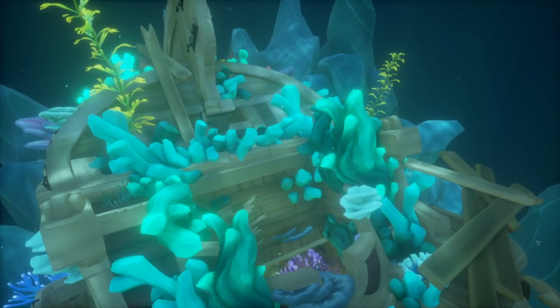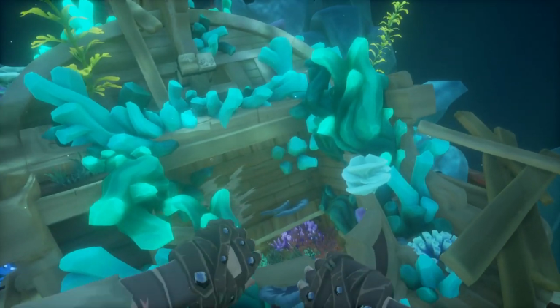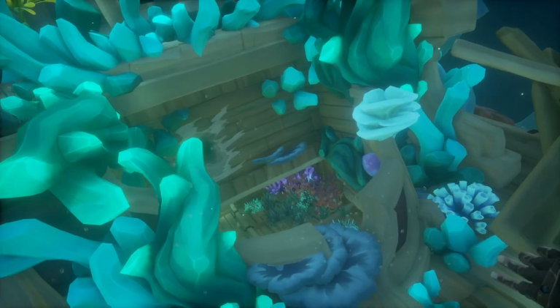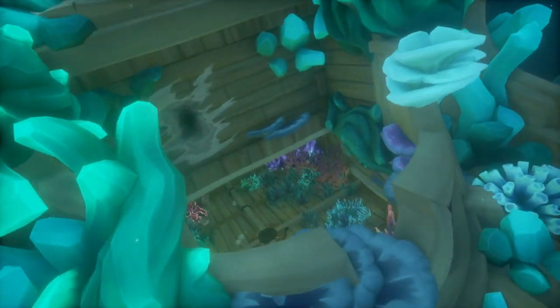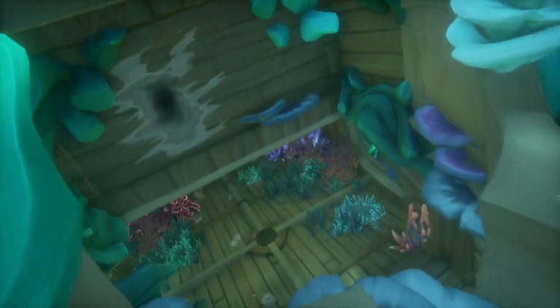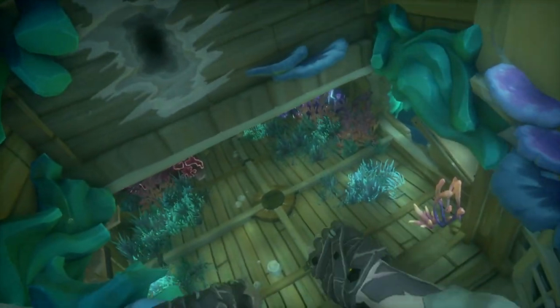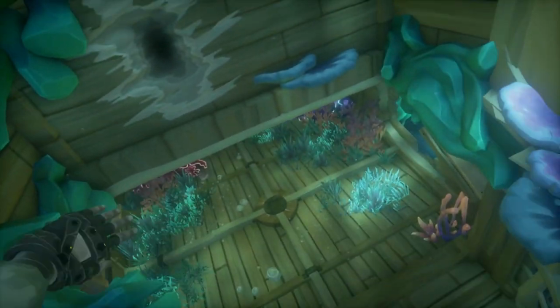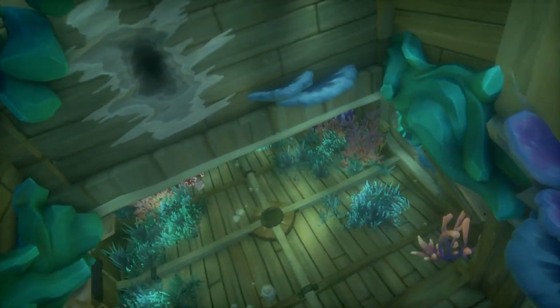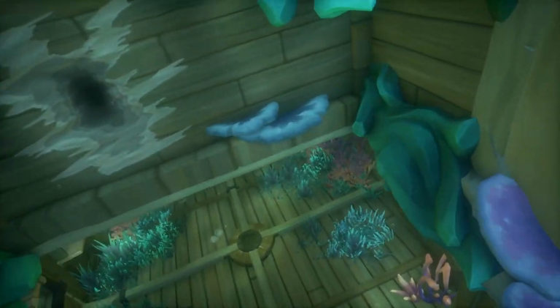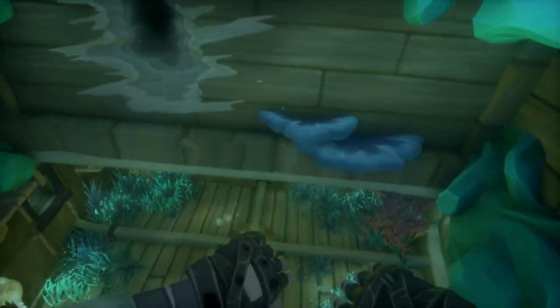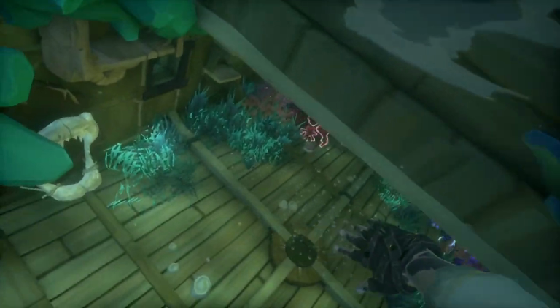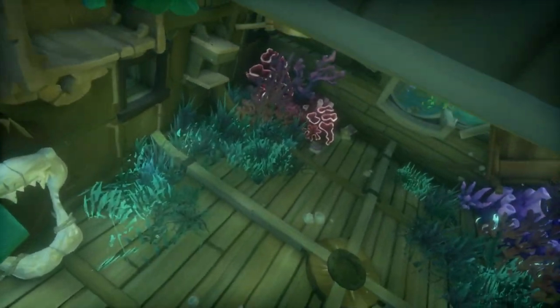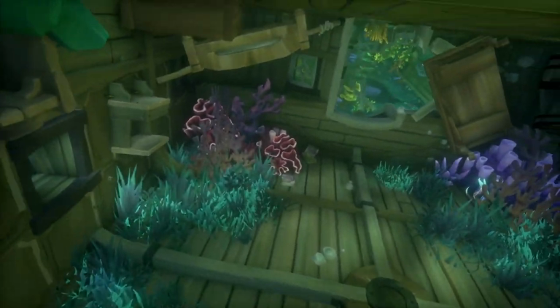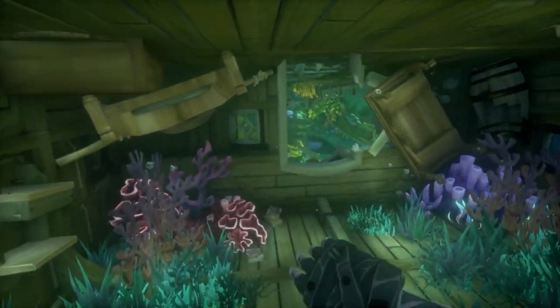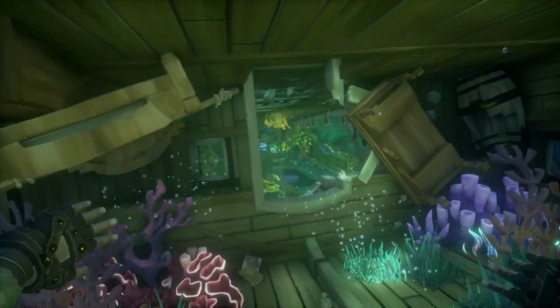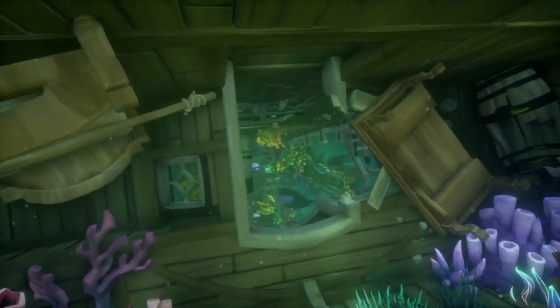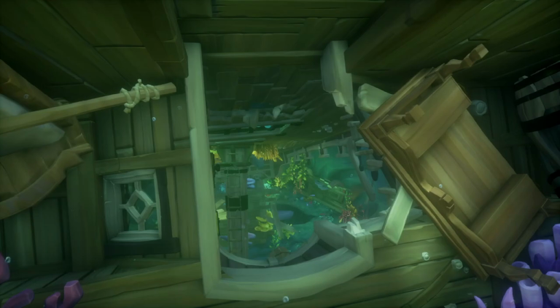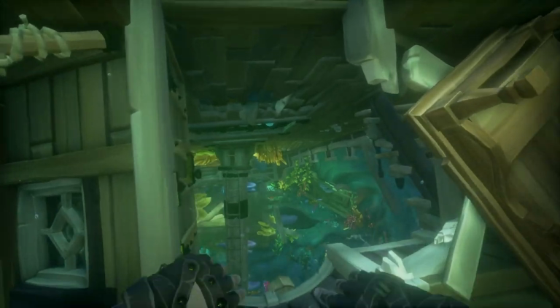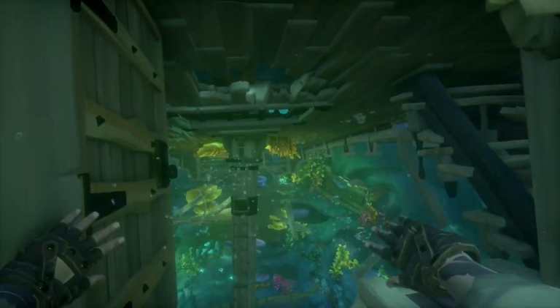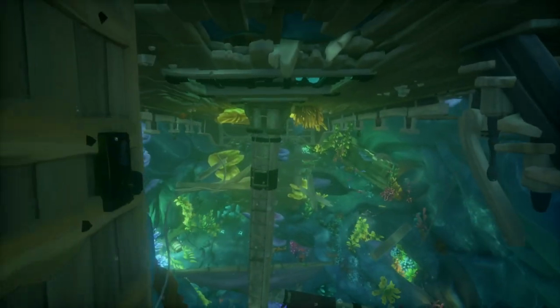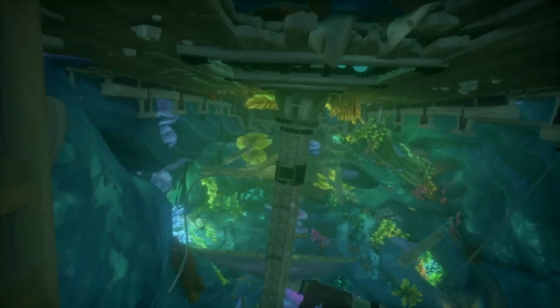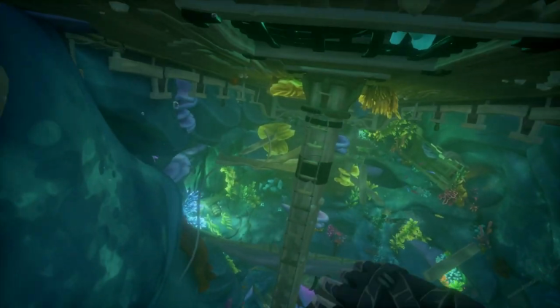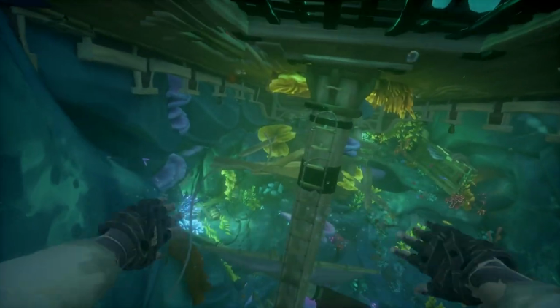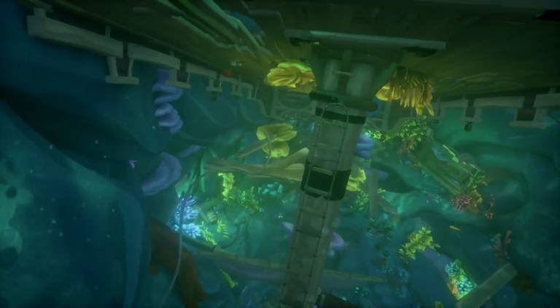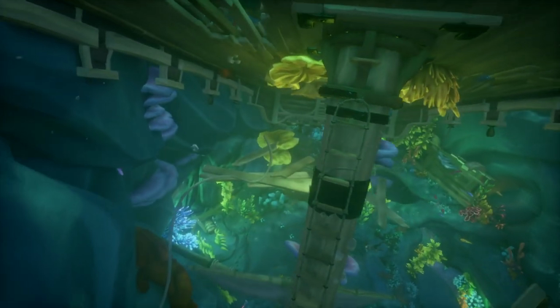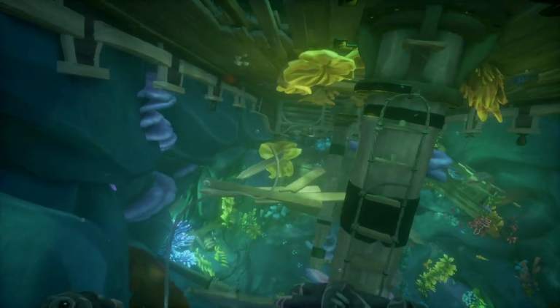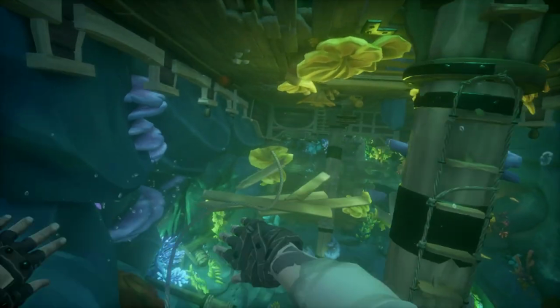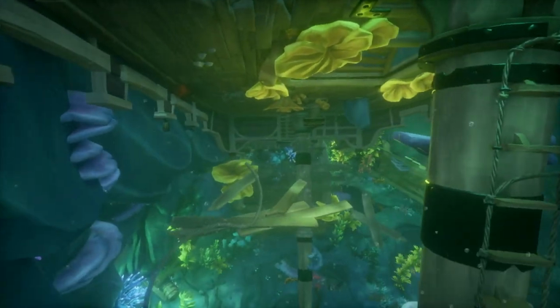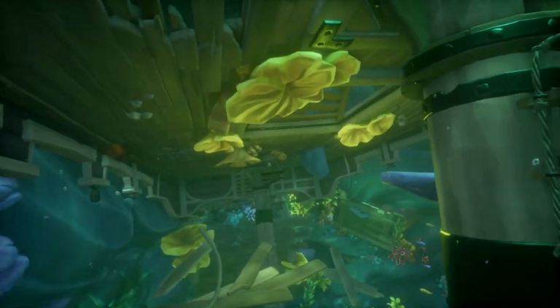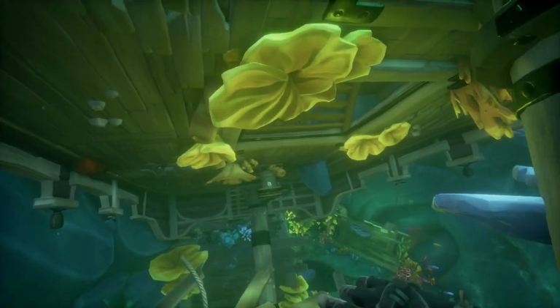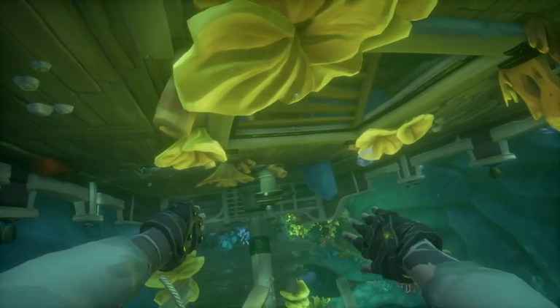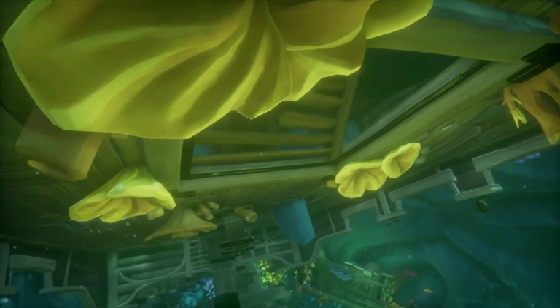On the top of the shrine, you're going to see the bottom of a ship. You're going to make your way through this, open a door, and the first journal is going to be located right here.